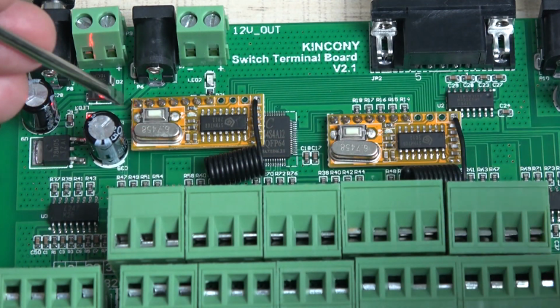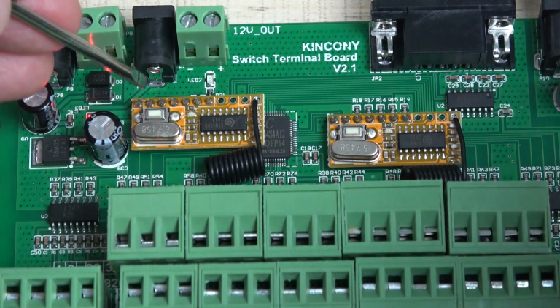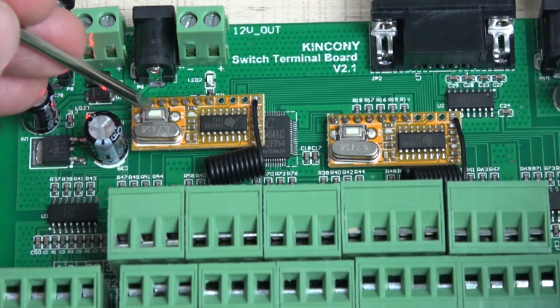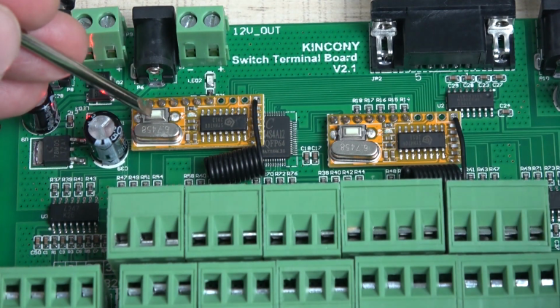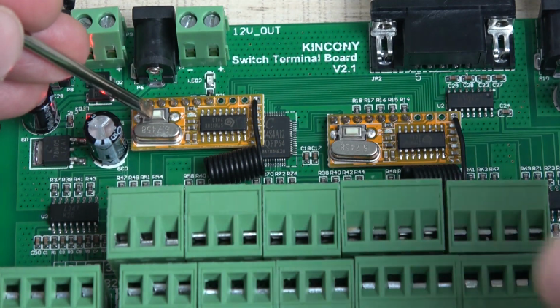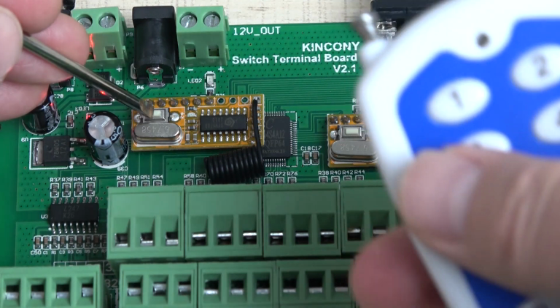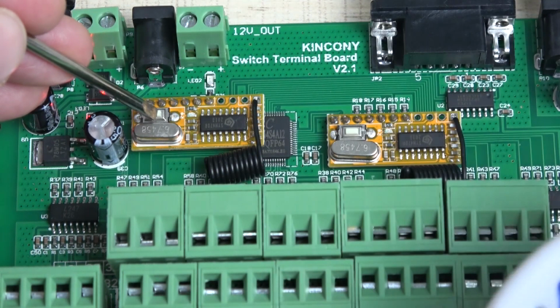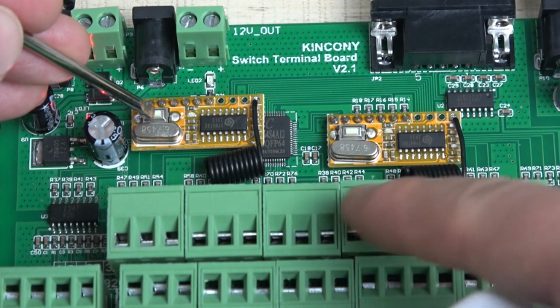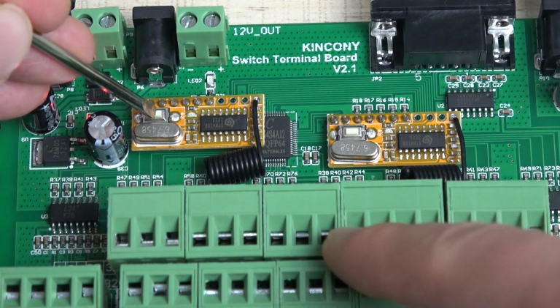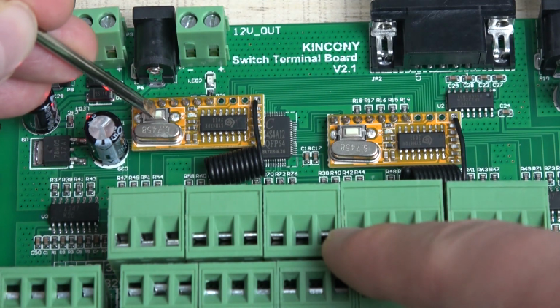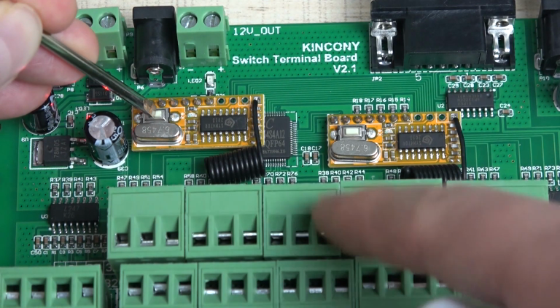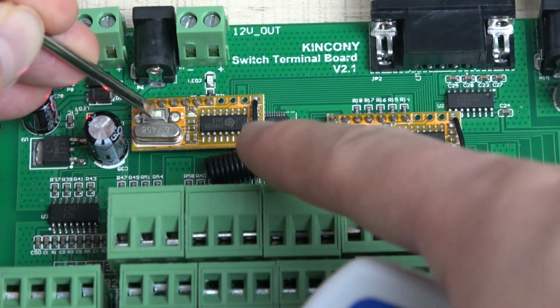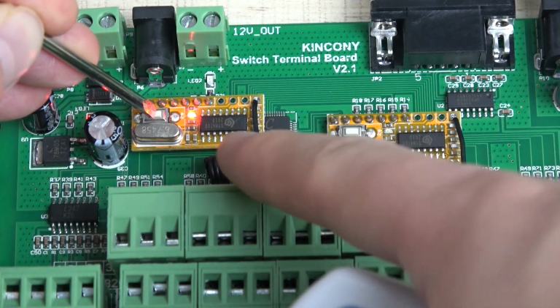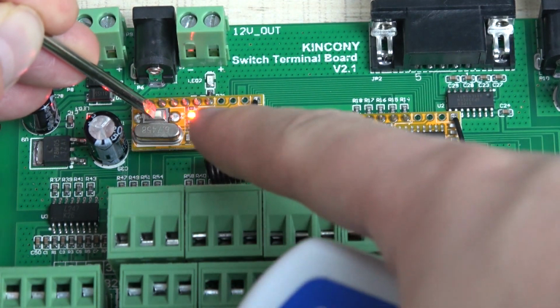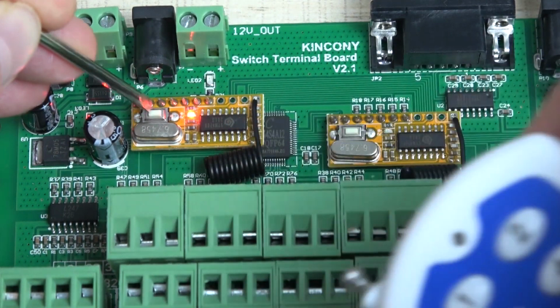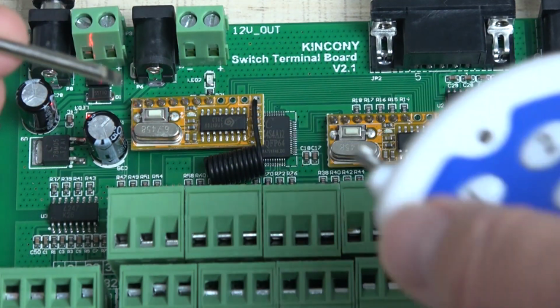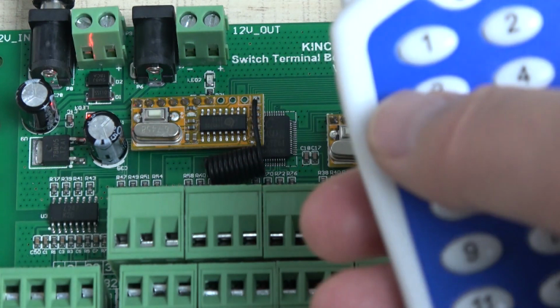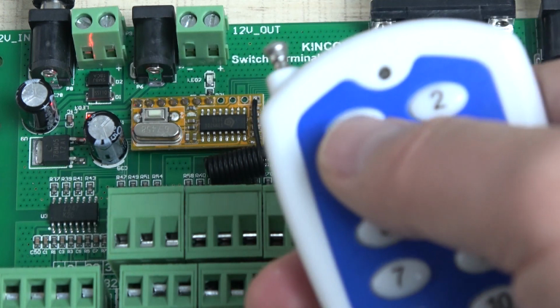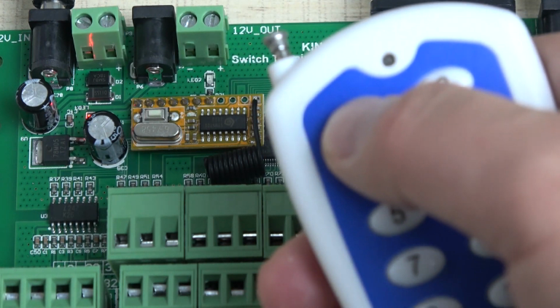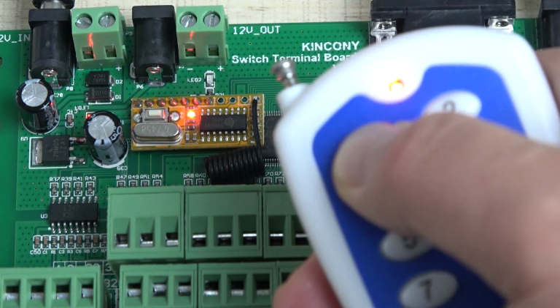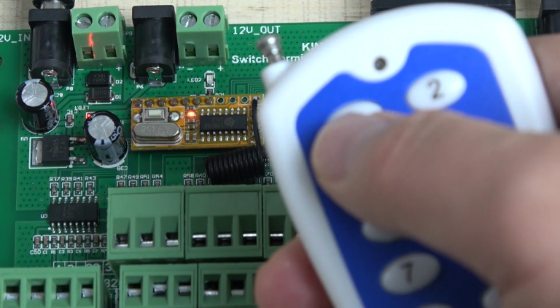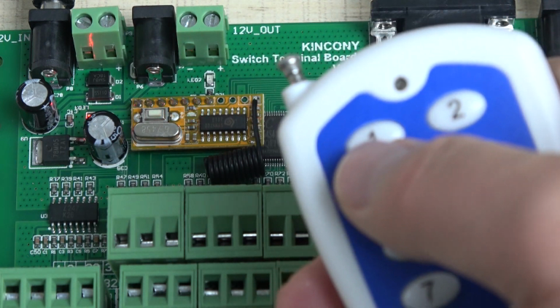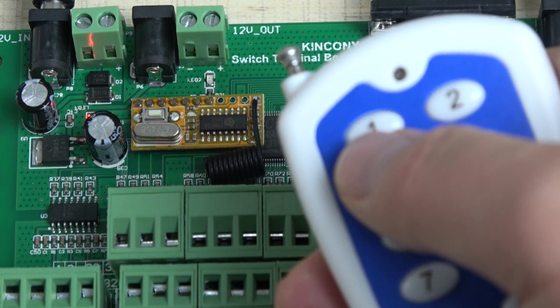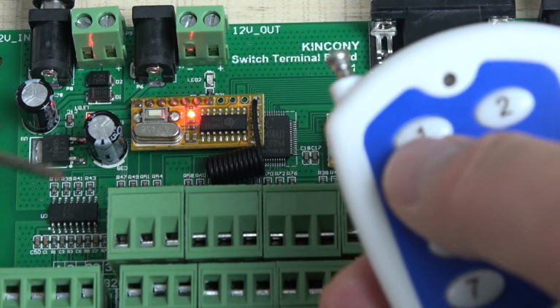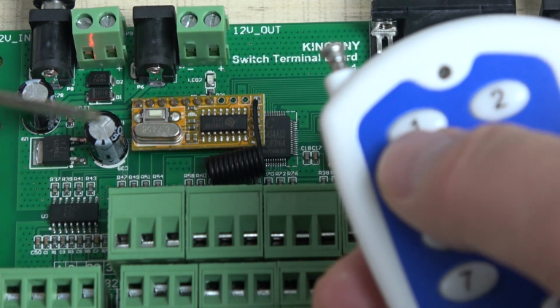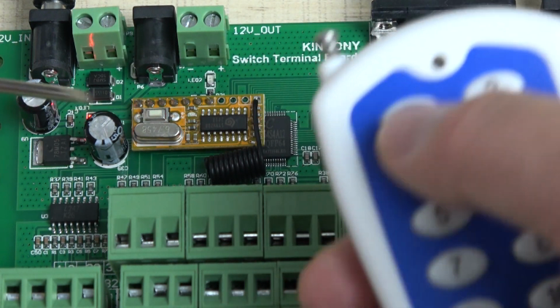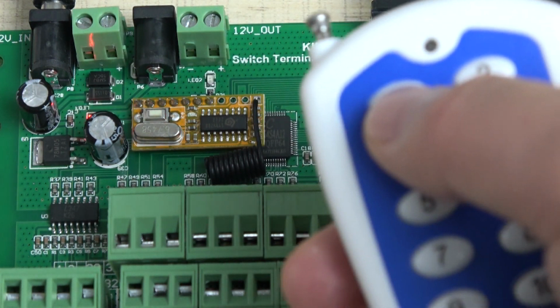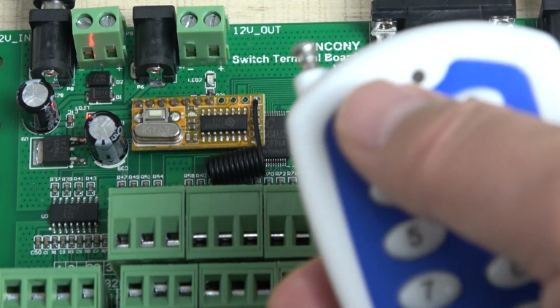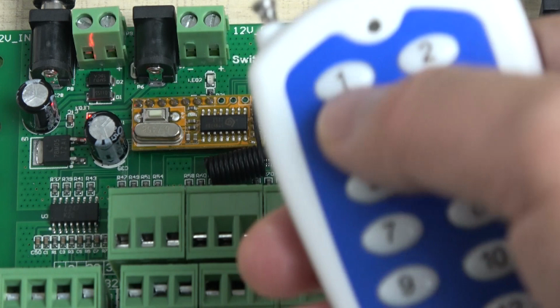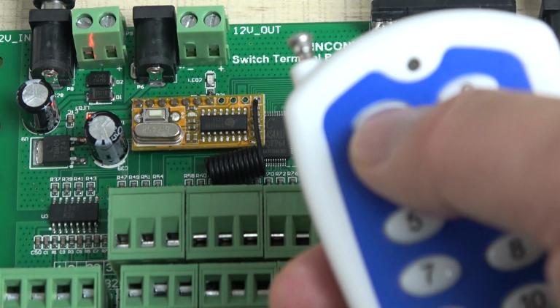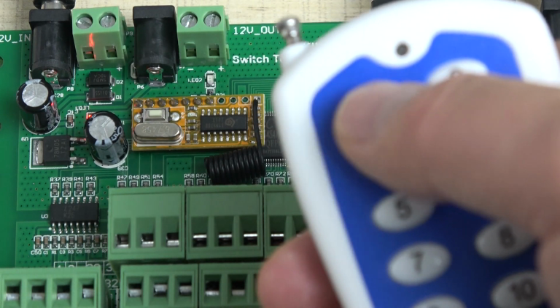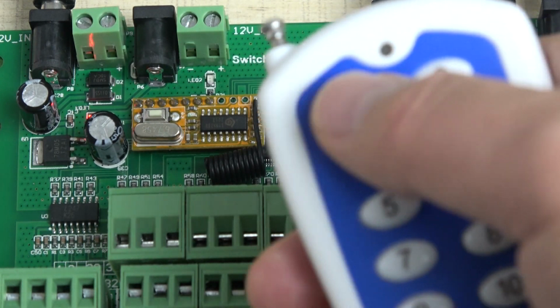Now we can short-click. Just short-click when the LED is on, then remove your hand. Then I press the key — then it flashes. The wireless remote is now learned.